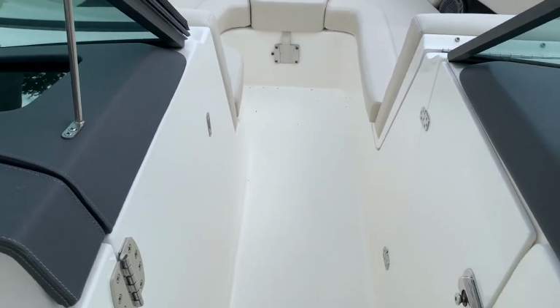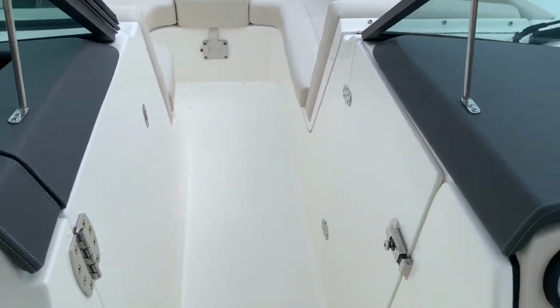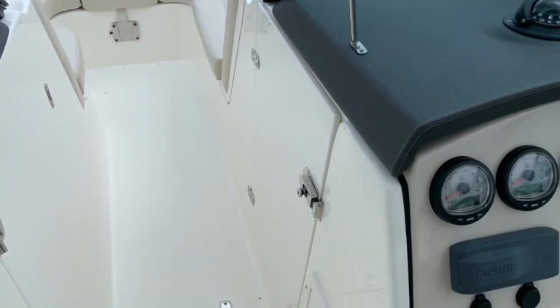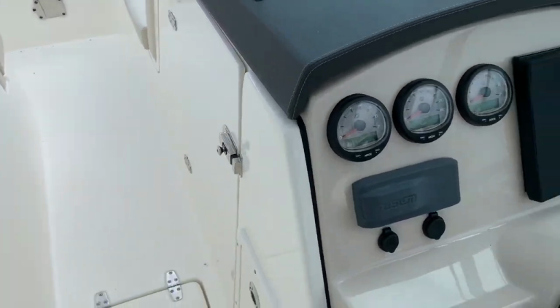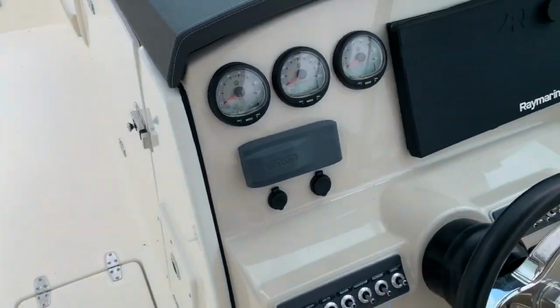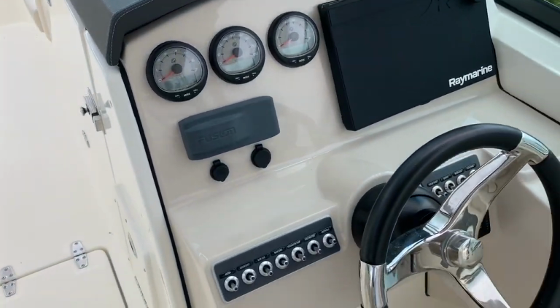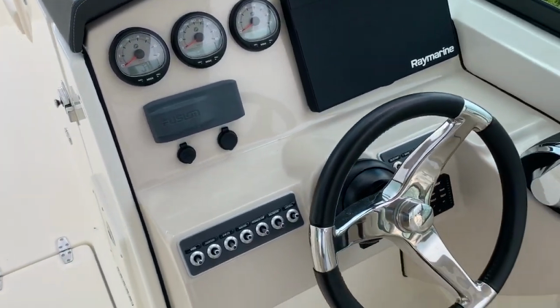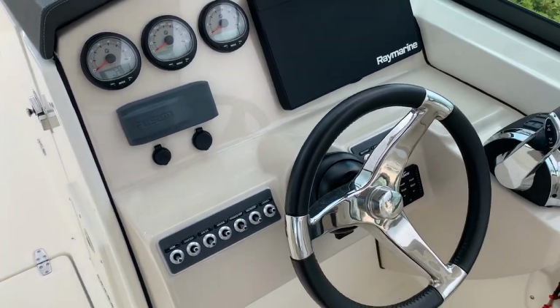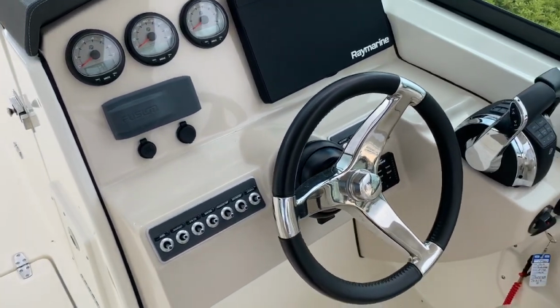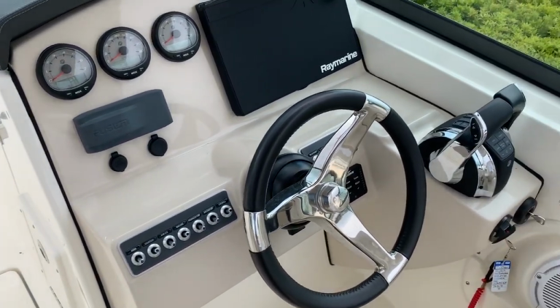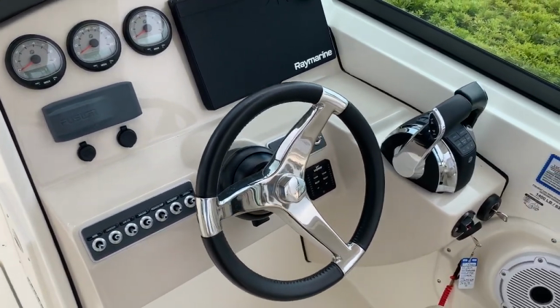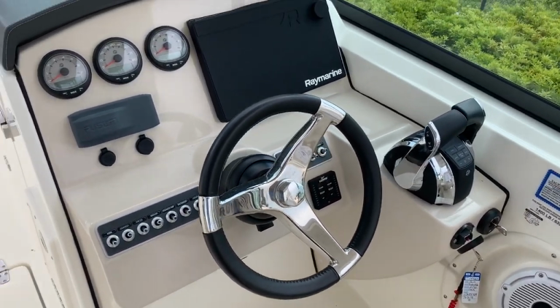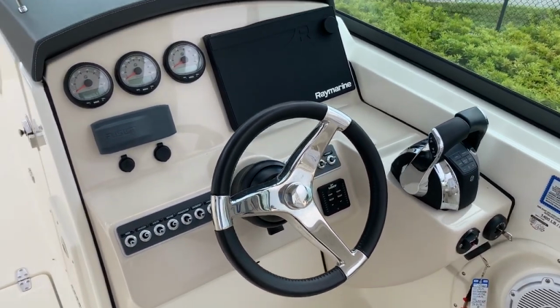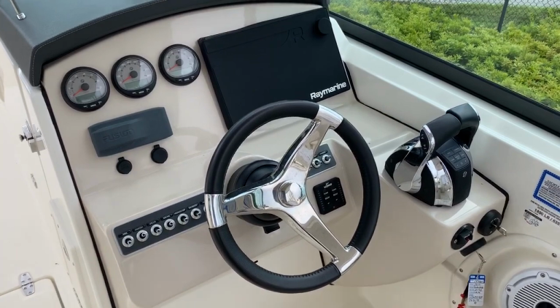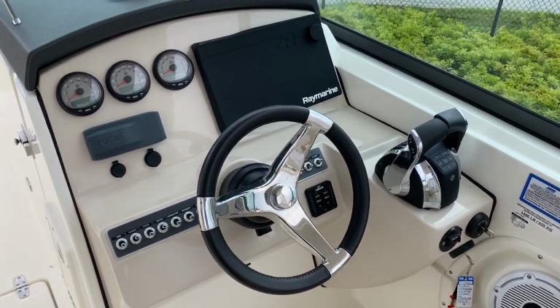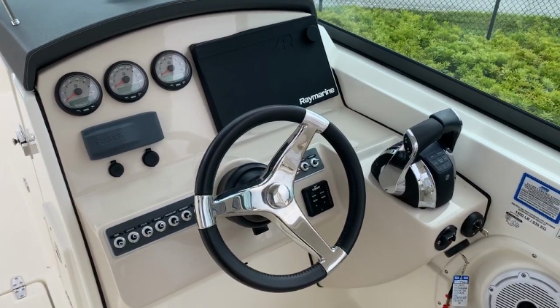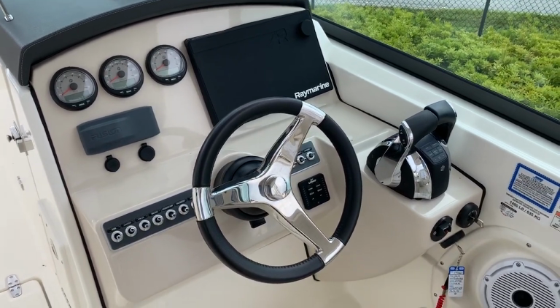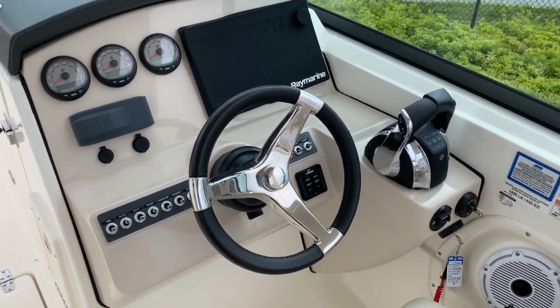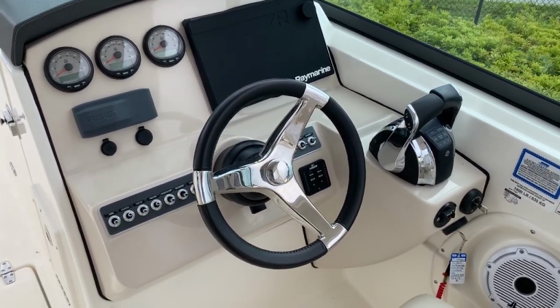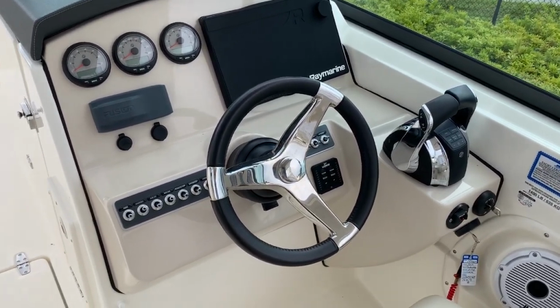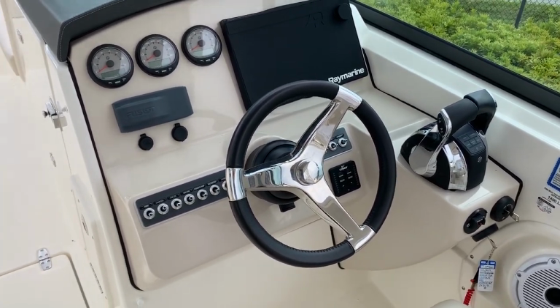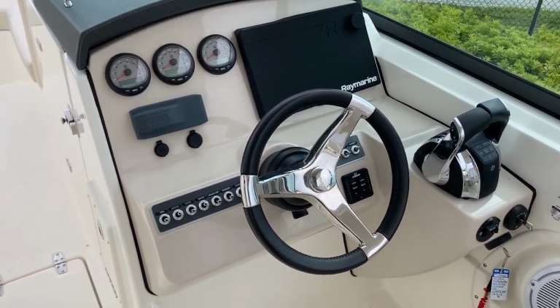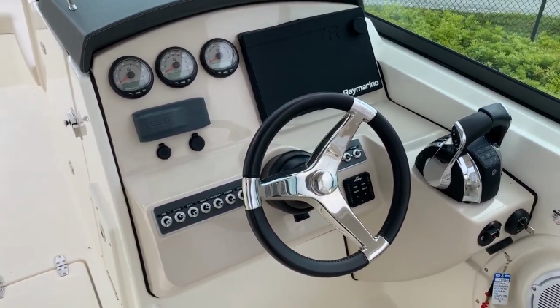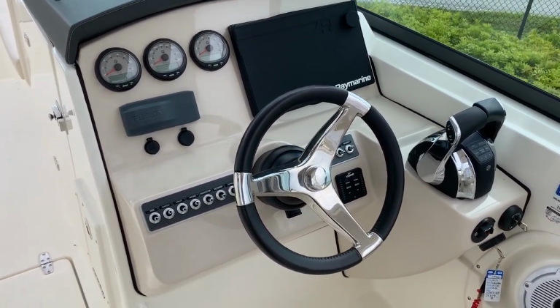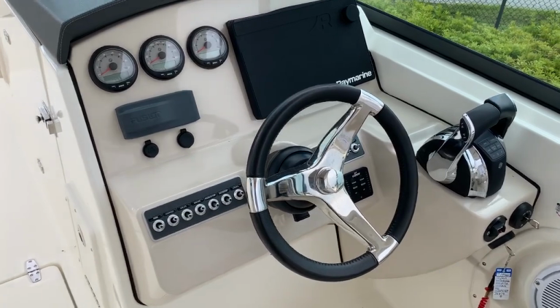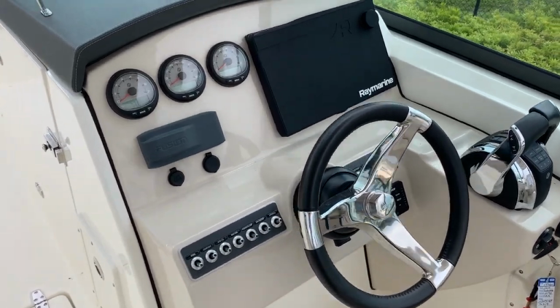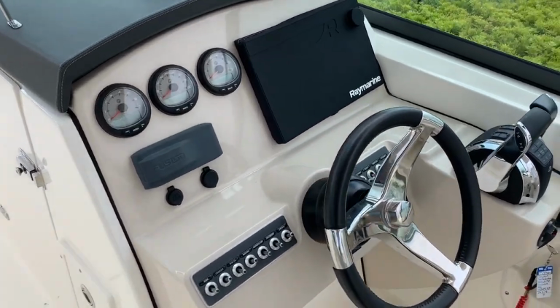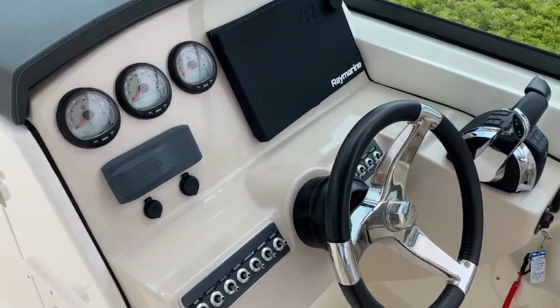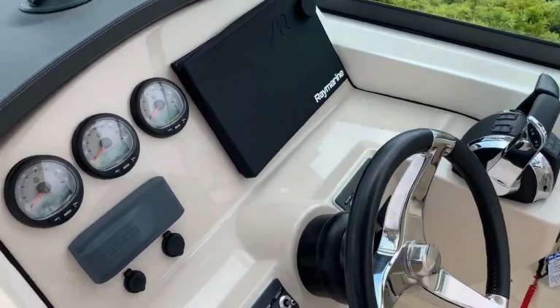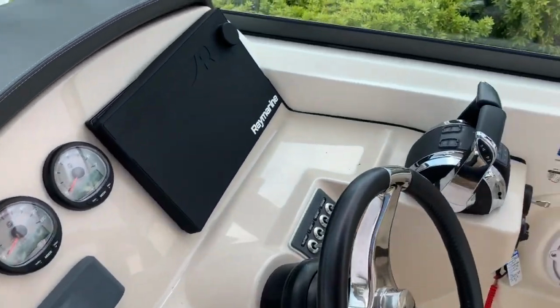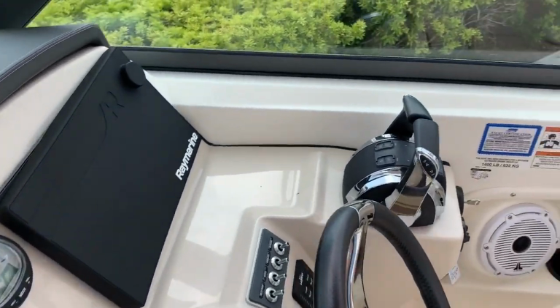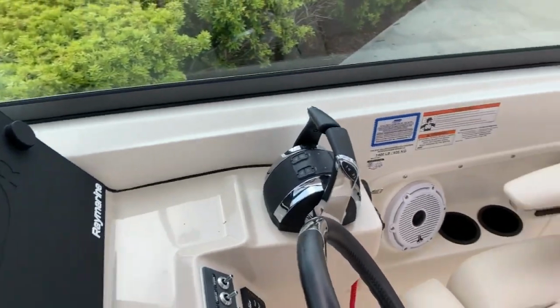As we make our way back in the boat, the helm is very comfortable in the way it's configured — Raymarine GPS fish finder, great stereo system, and your controls and switches are very easy to work and get to.